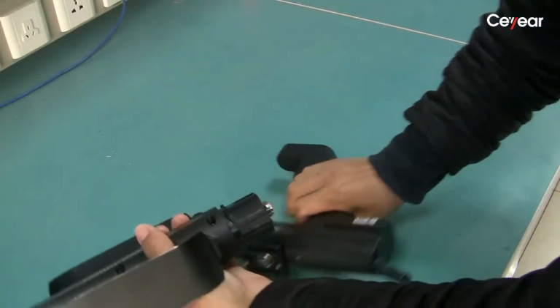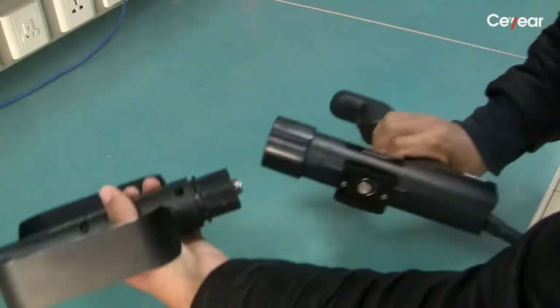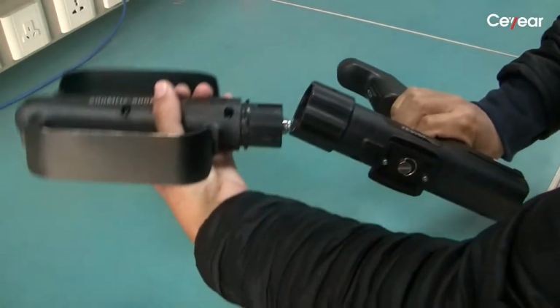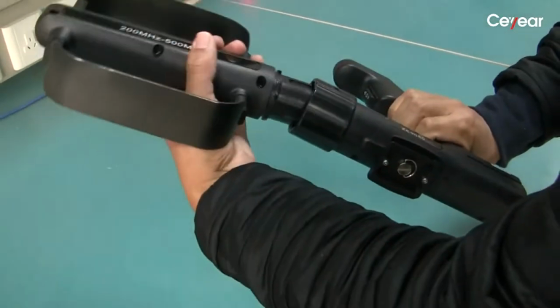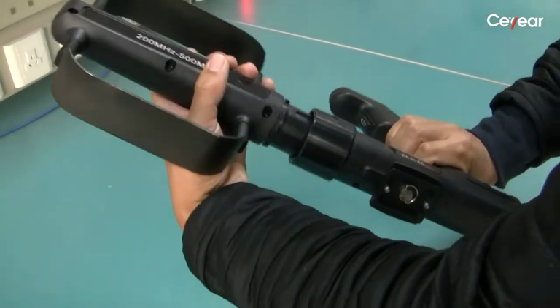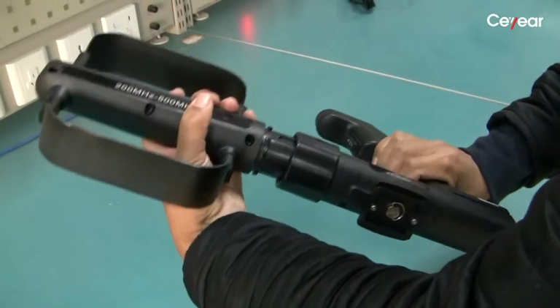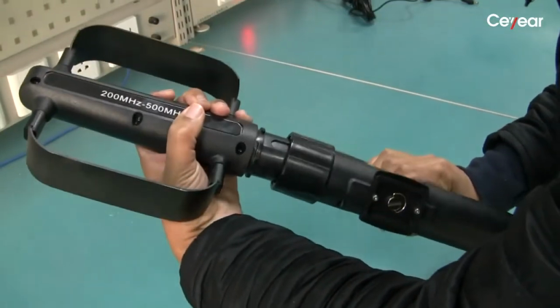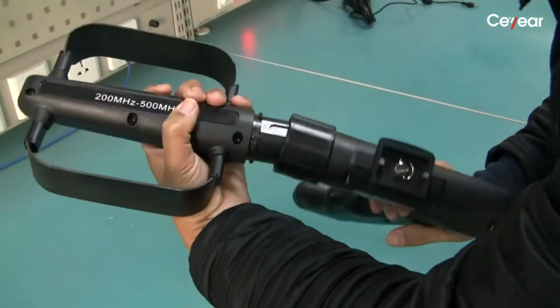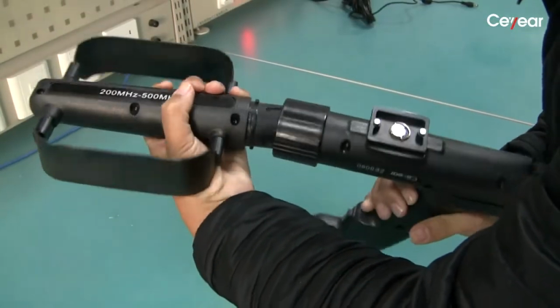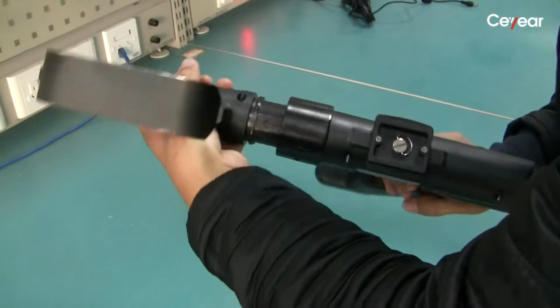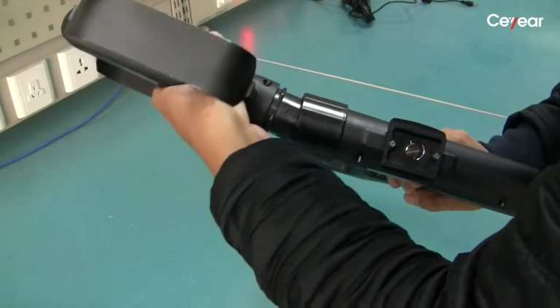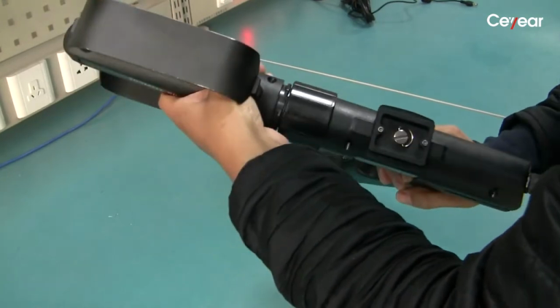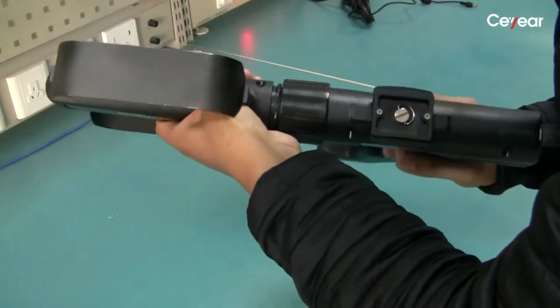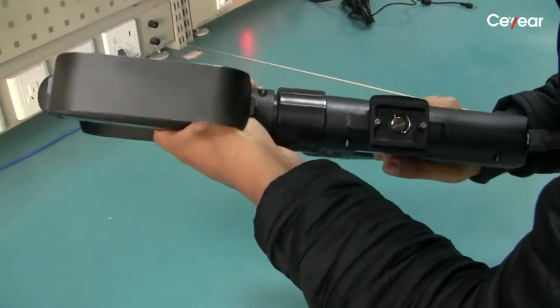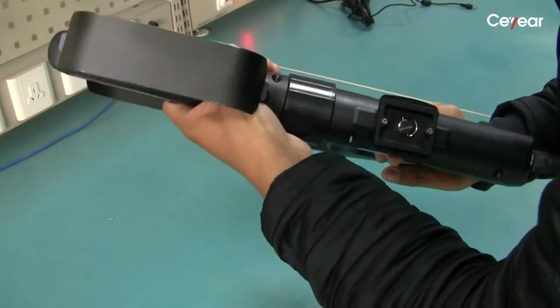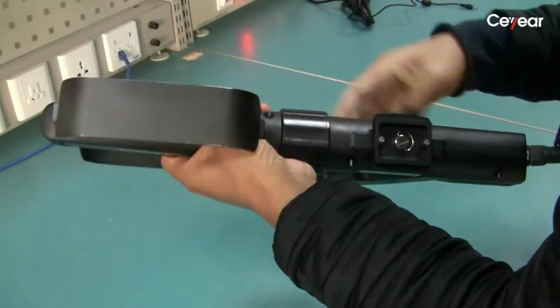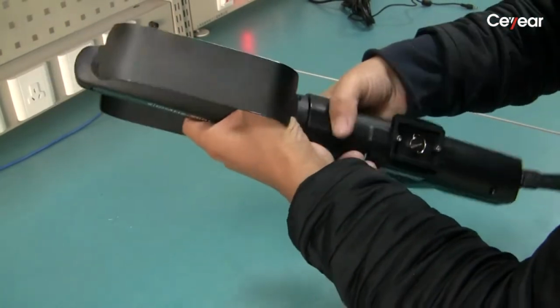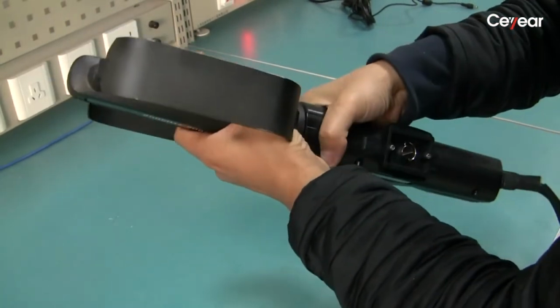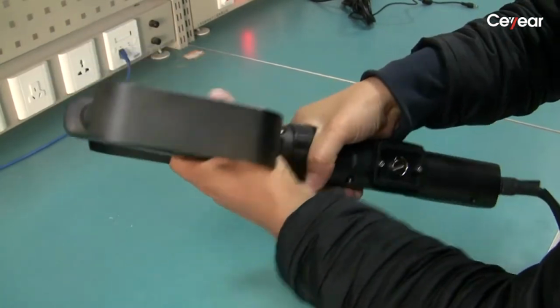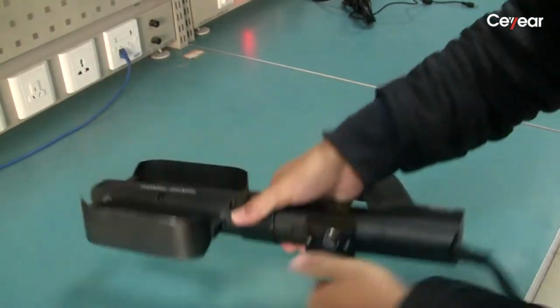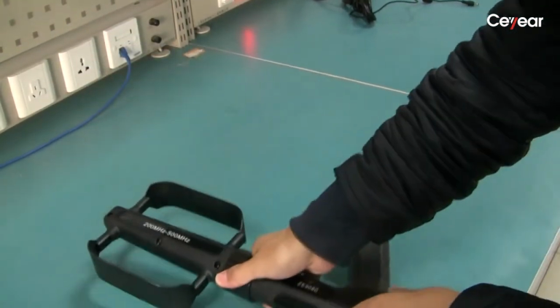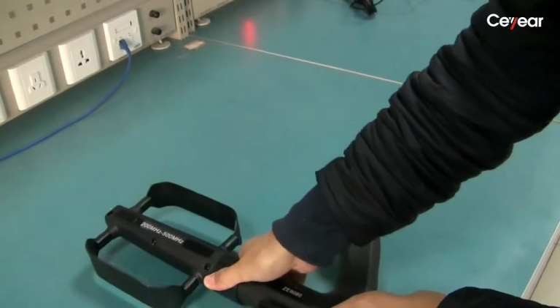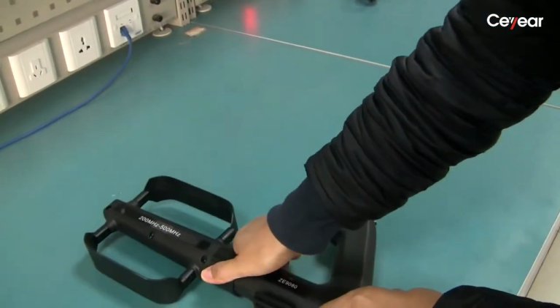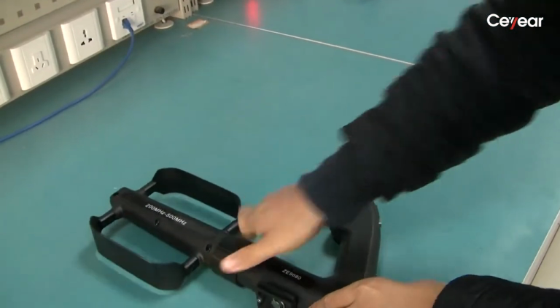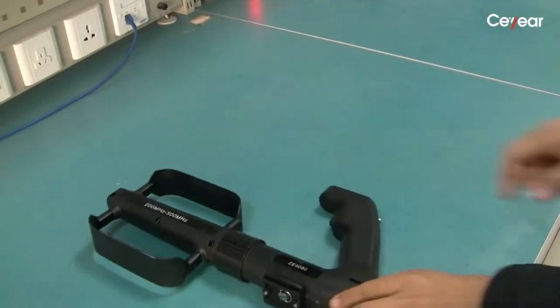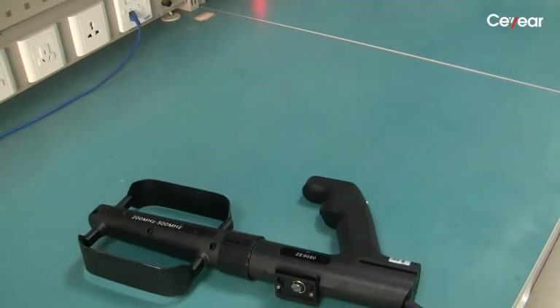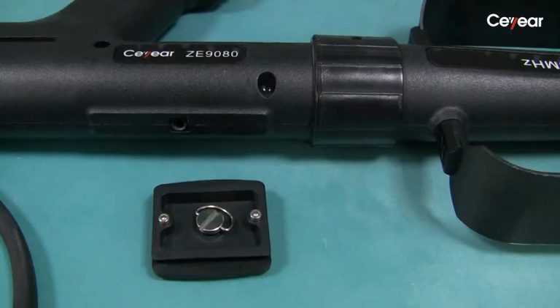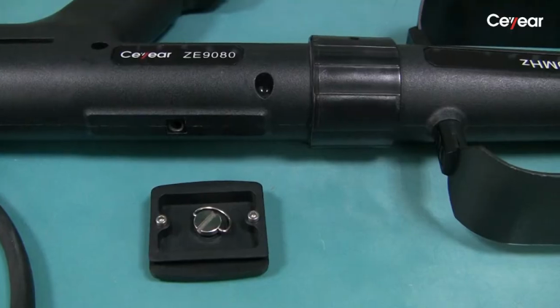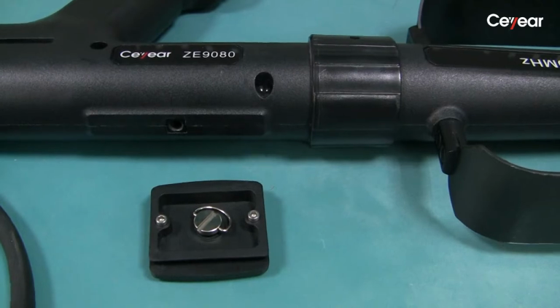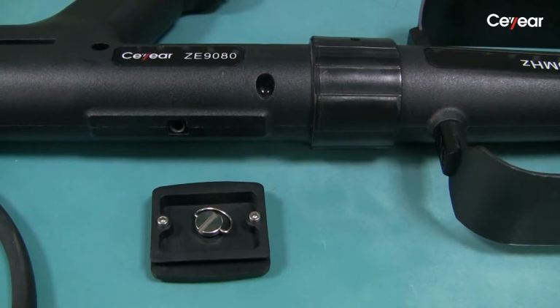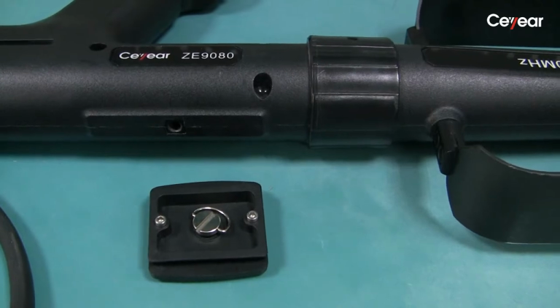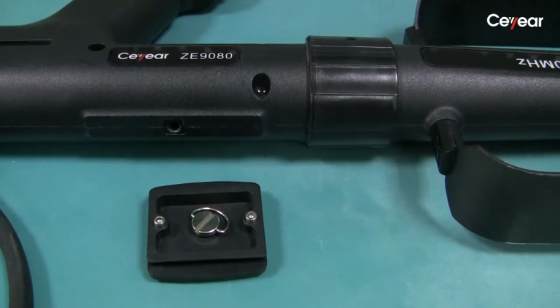It's very easy to install the antenna to the handheld bracket, and it also can be easily installed to a common camera tripod.